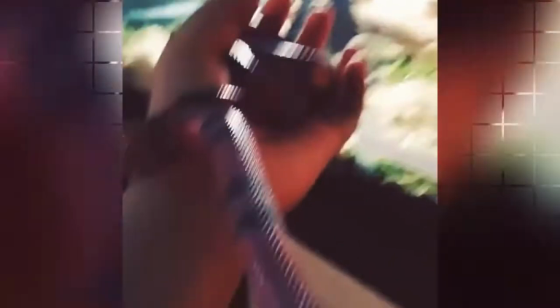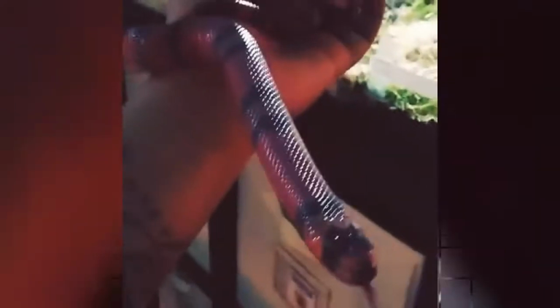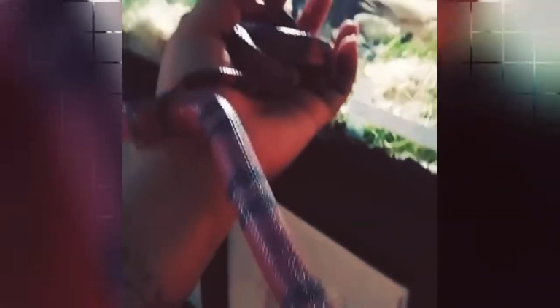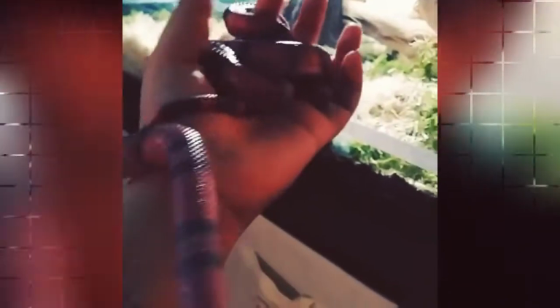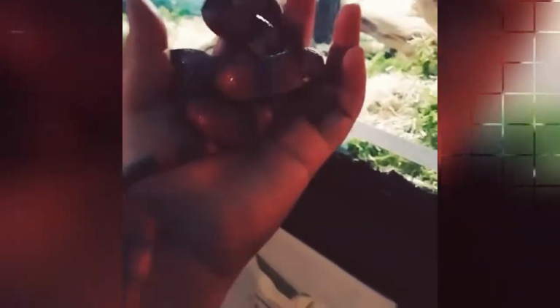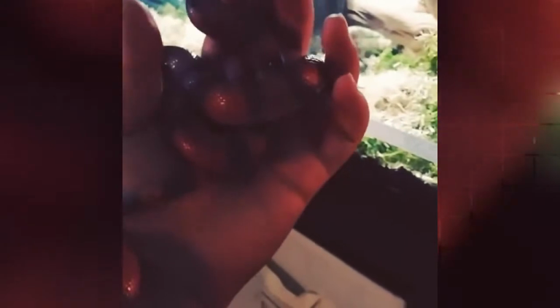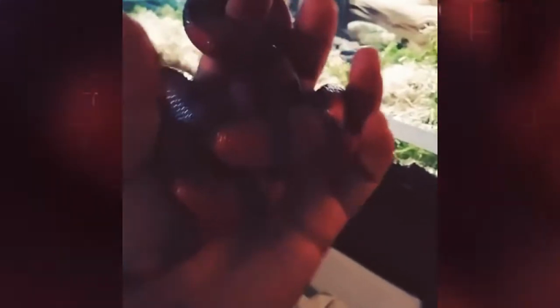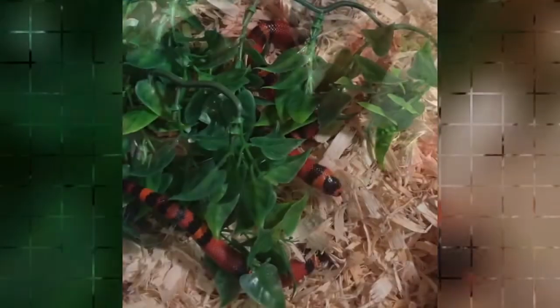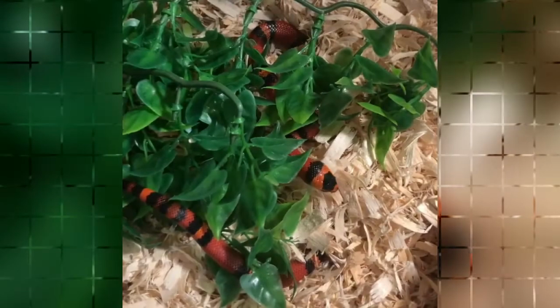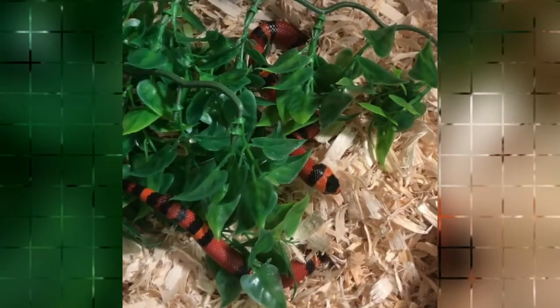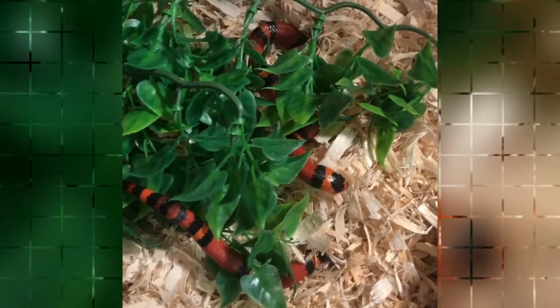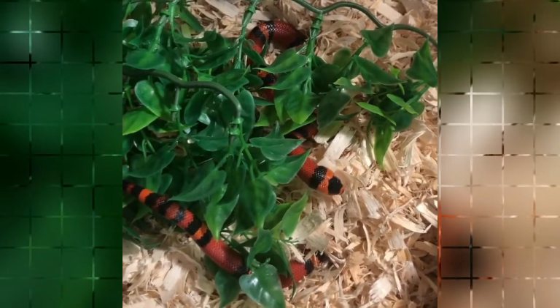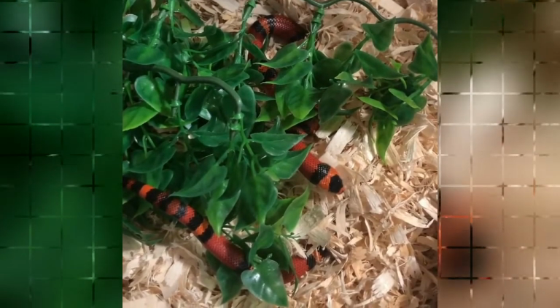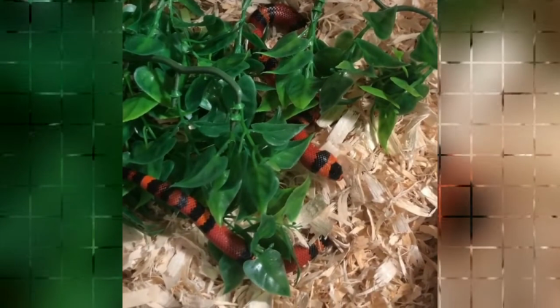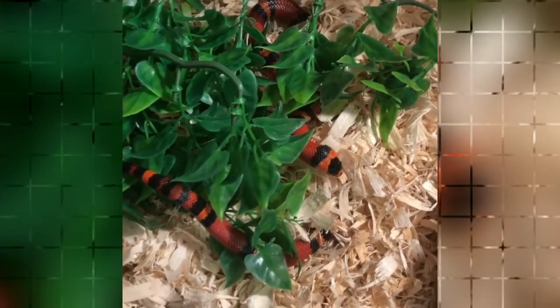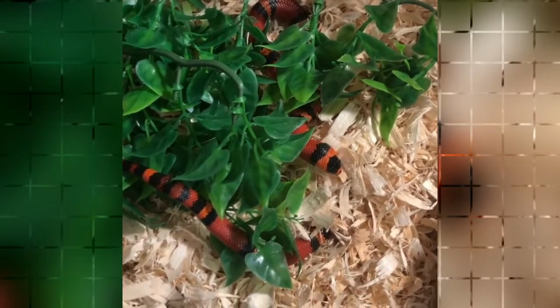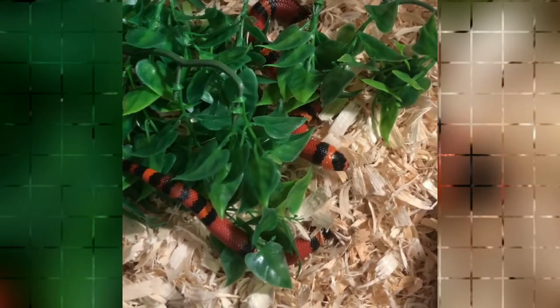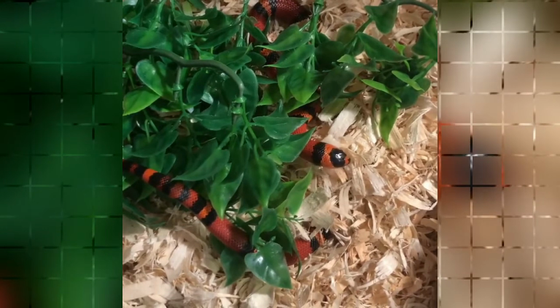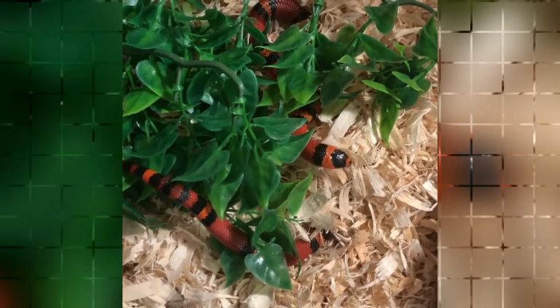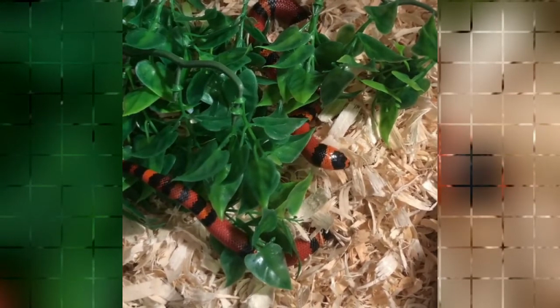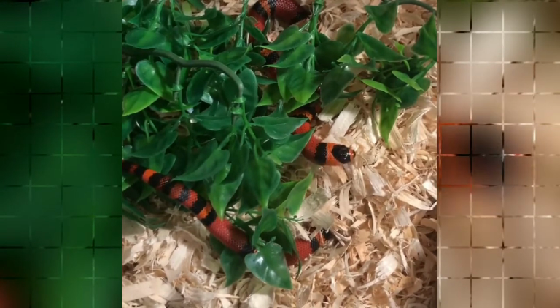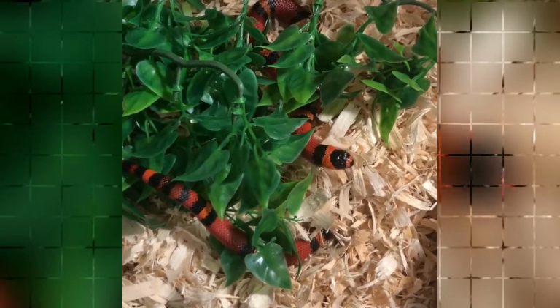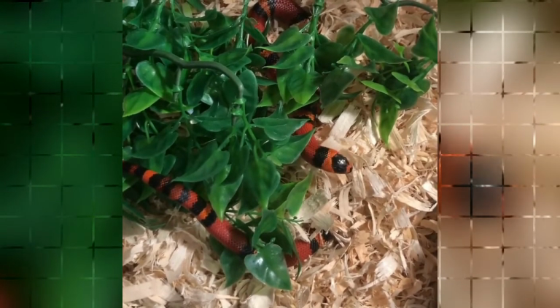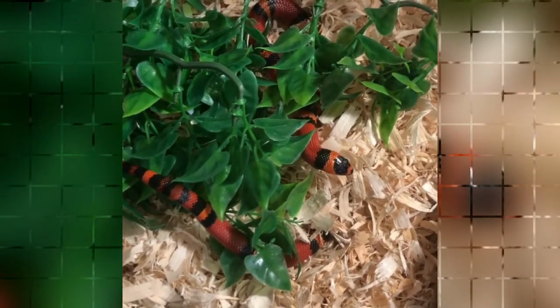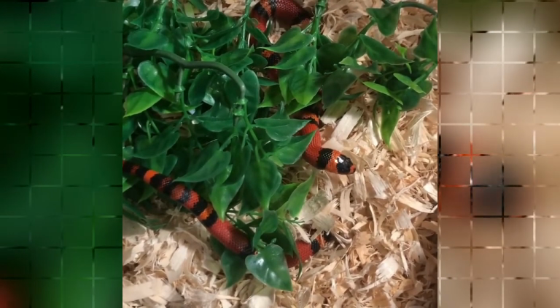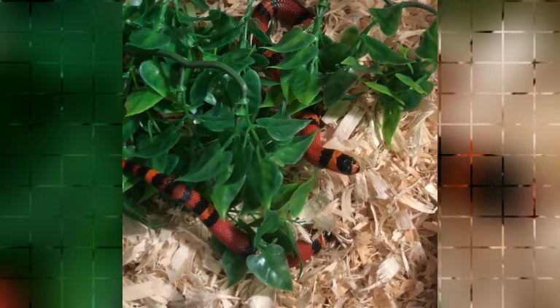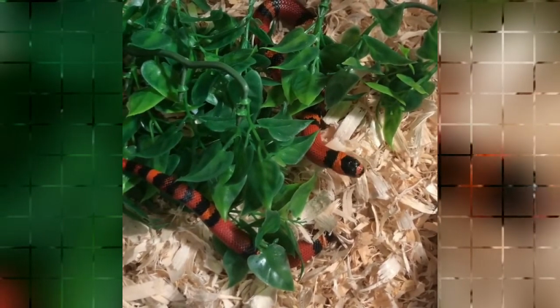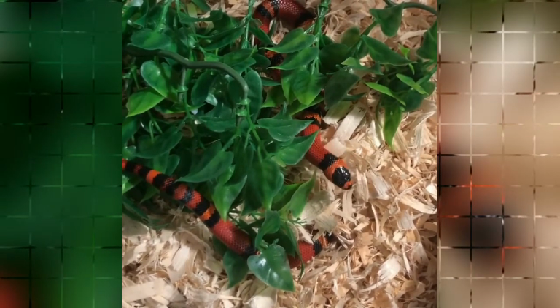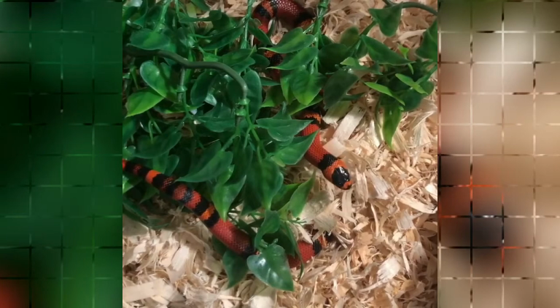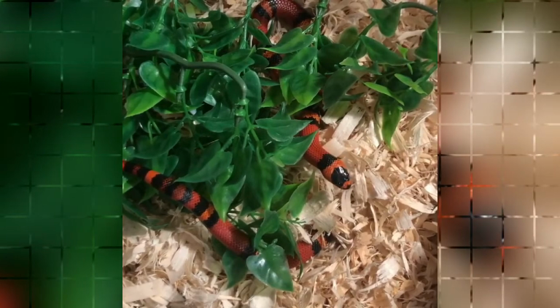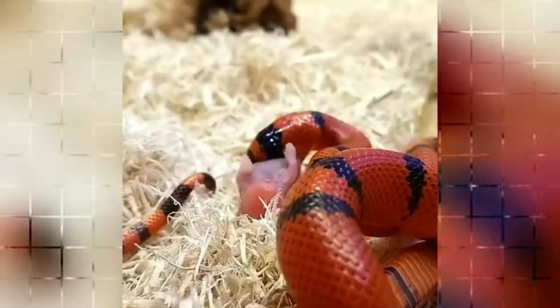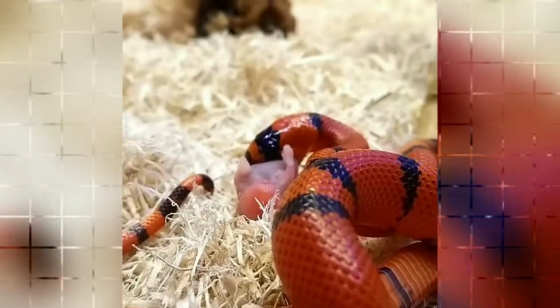Larger adults can grow in excess of 4 feet, with very large specimens even exceeding 6 feet in length. Availability: The tangerine Honduran milk snake and many color variations of milk snake are generally available as pets due to successful captive breeding.